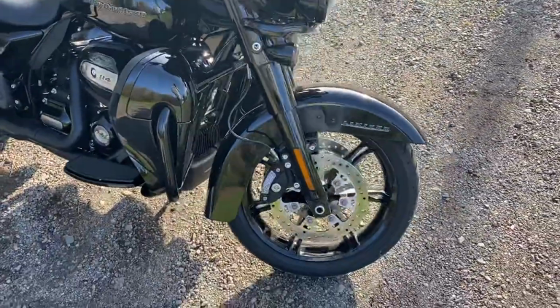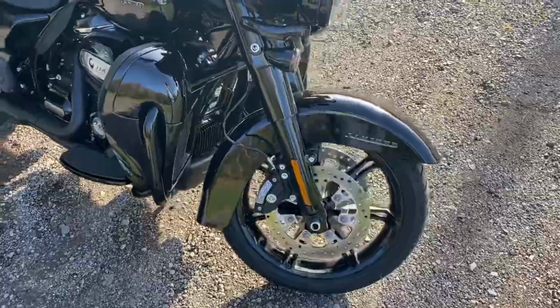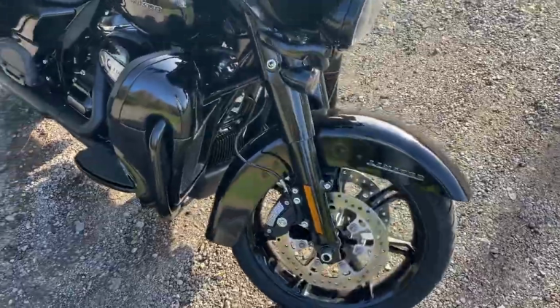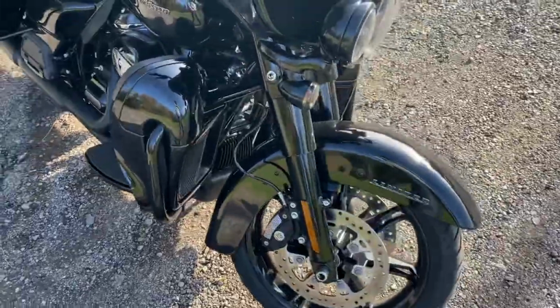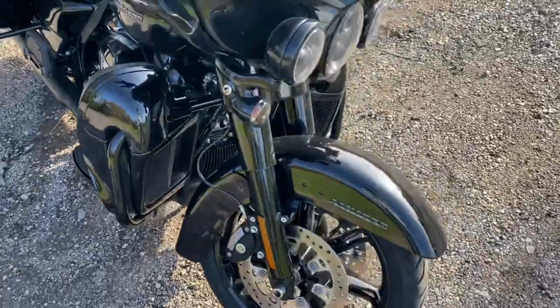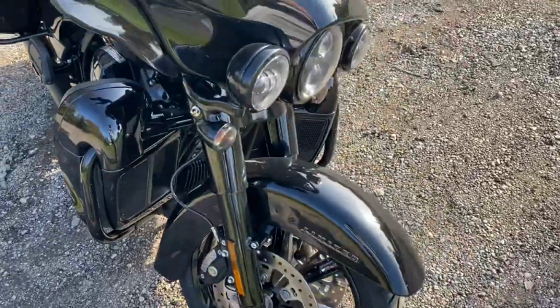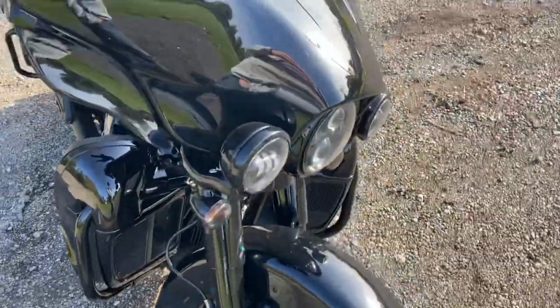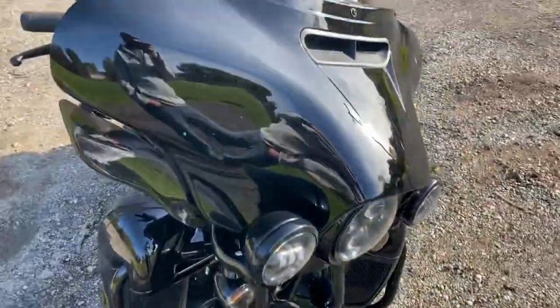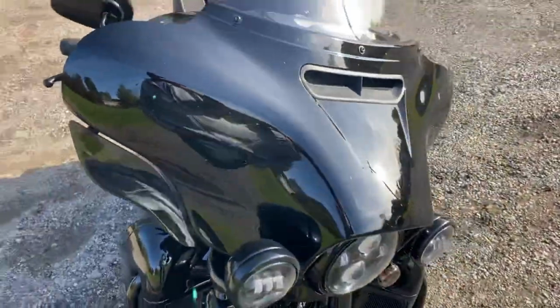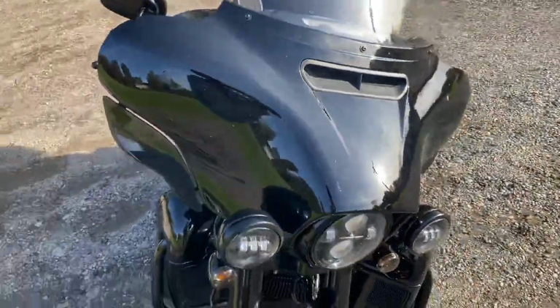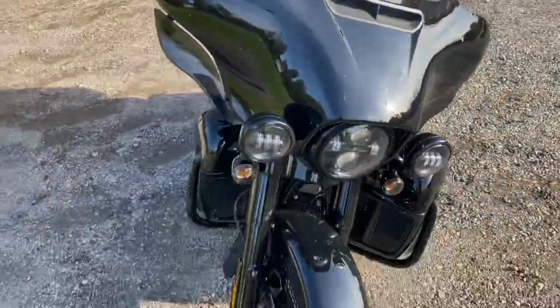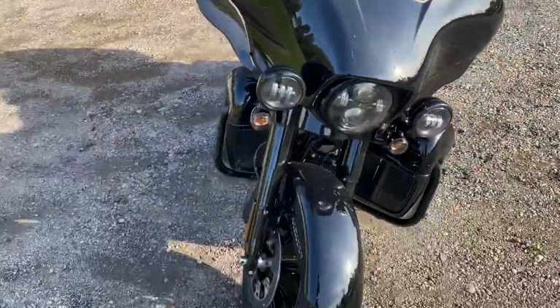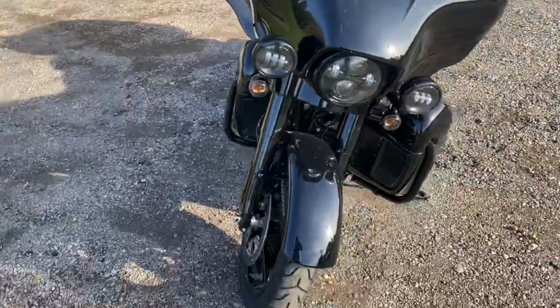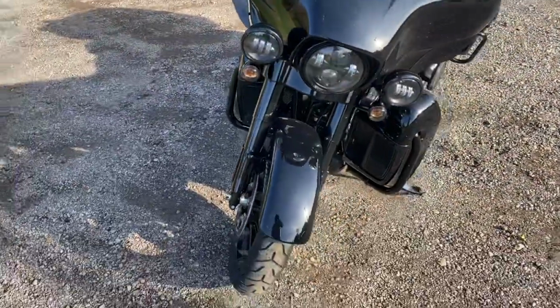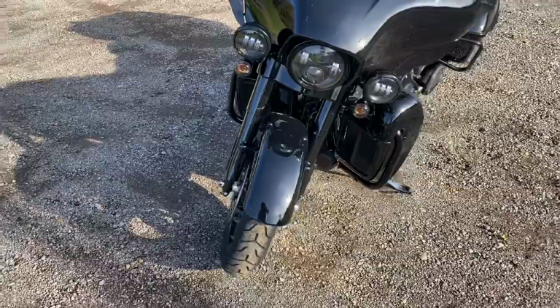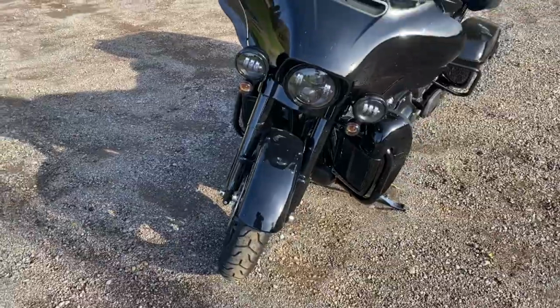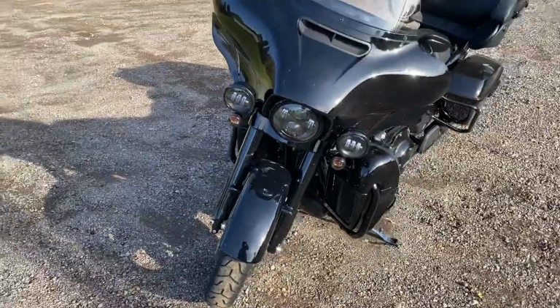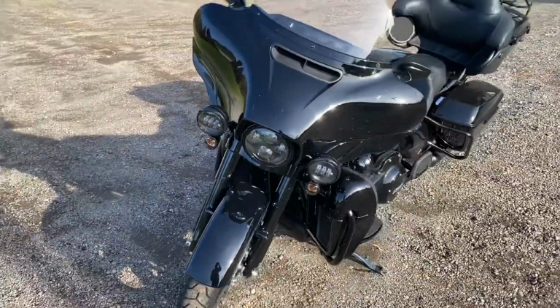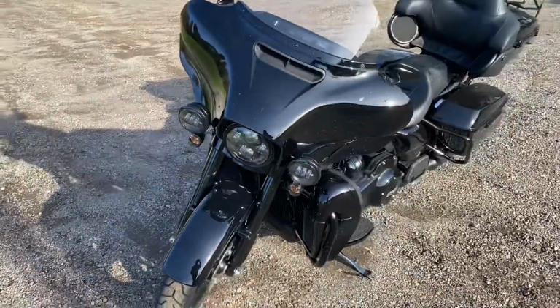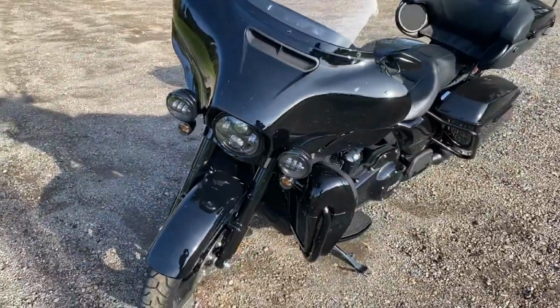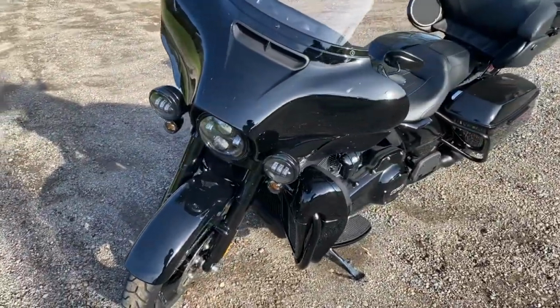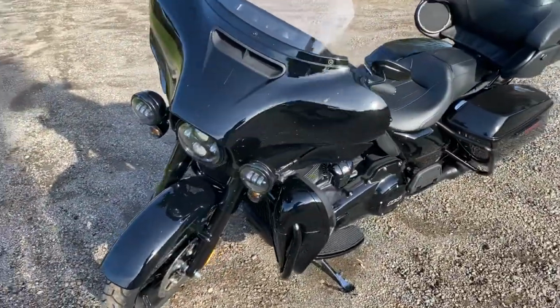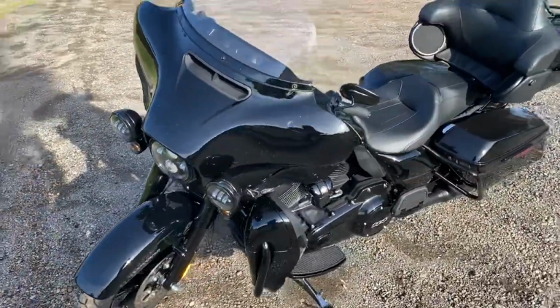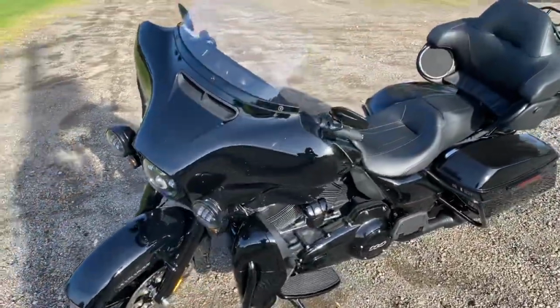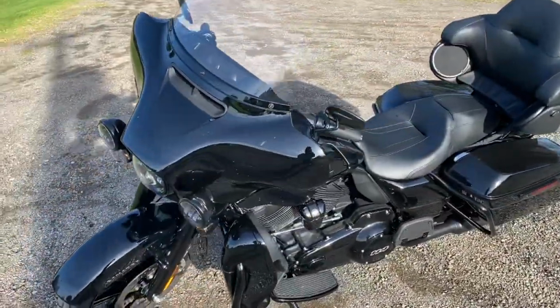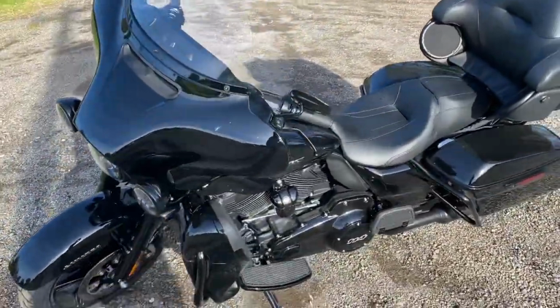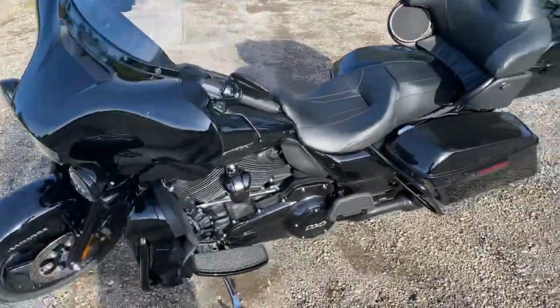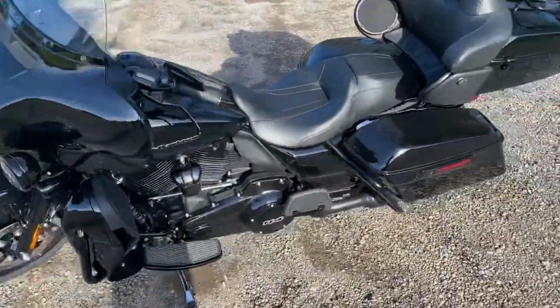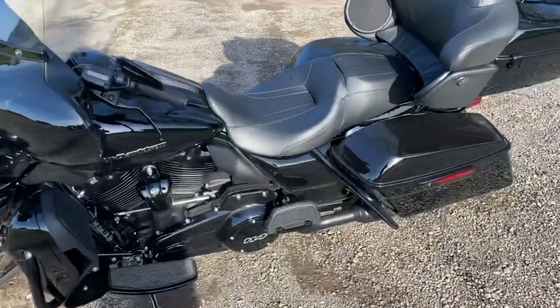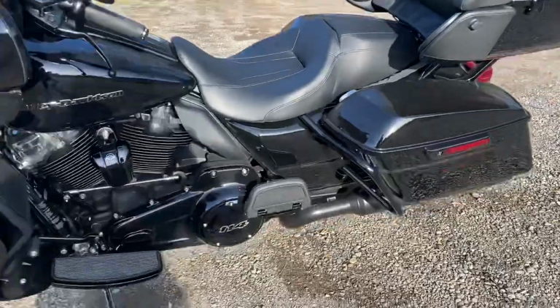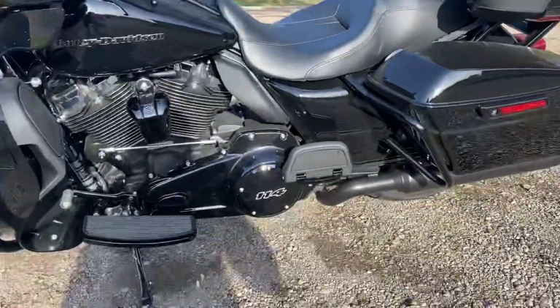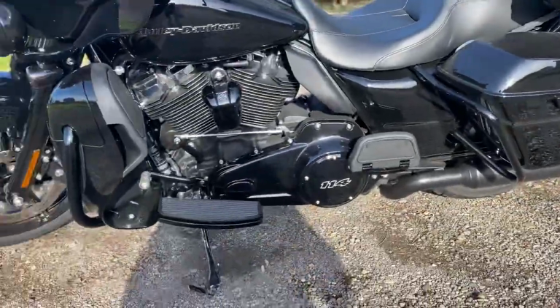Brakes are good, ride's good, looks good. Overall, 10 out of 10. Just wanted to test out my new iPhone on this thing, make a quick little video. Personal opinion — not a dealership.